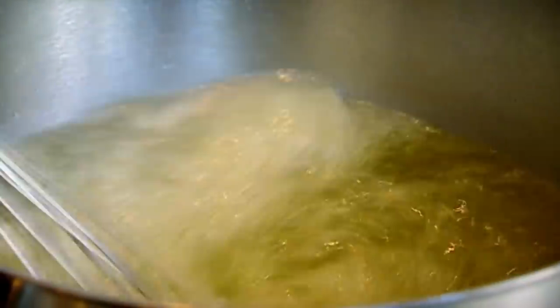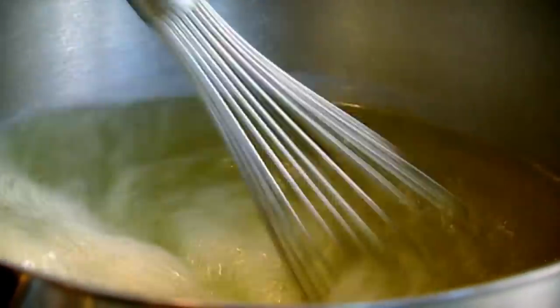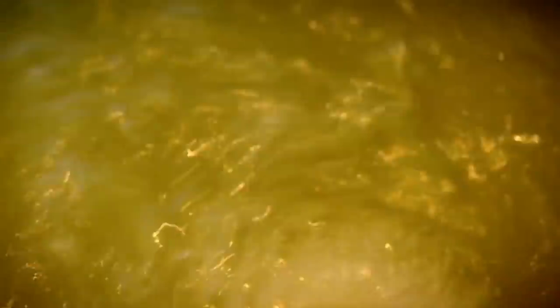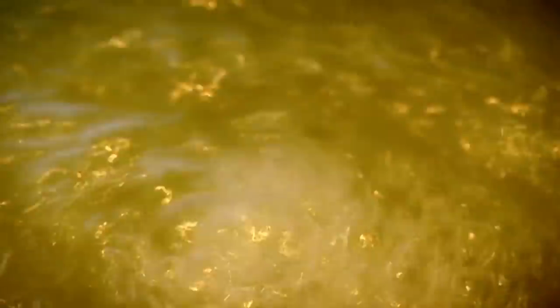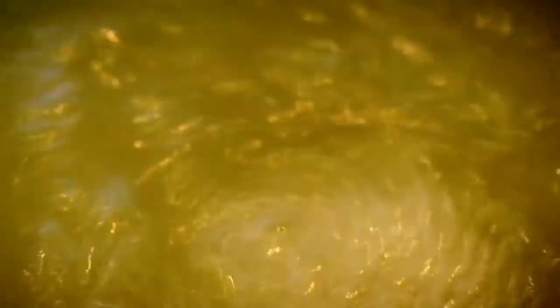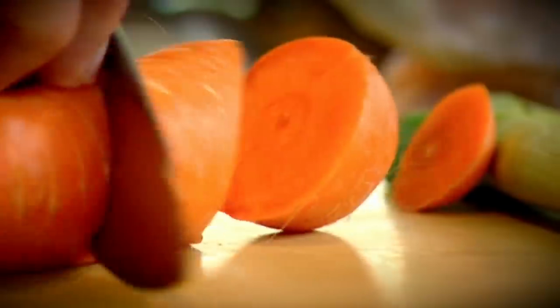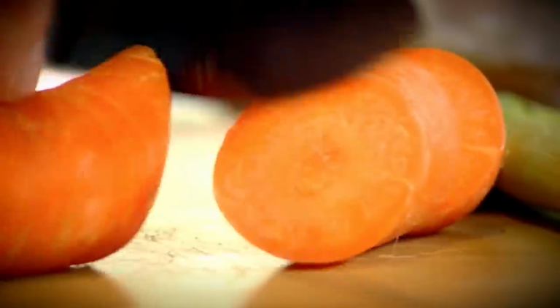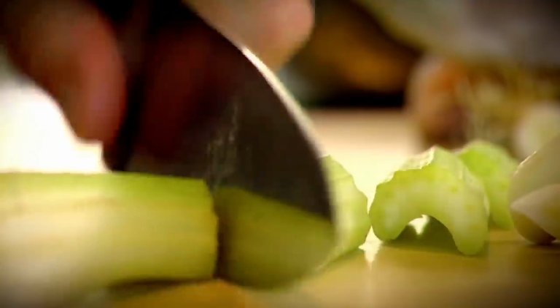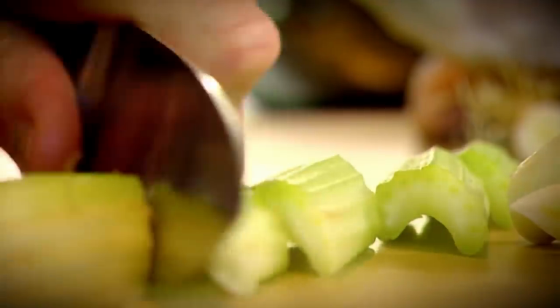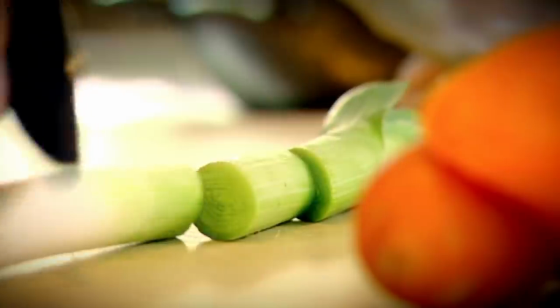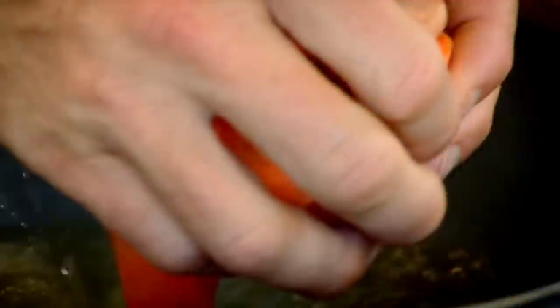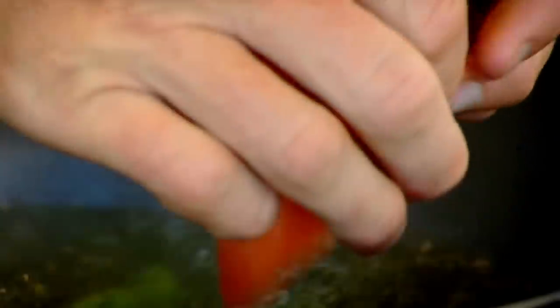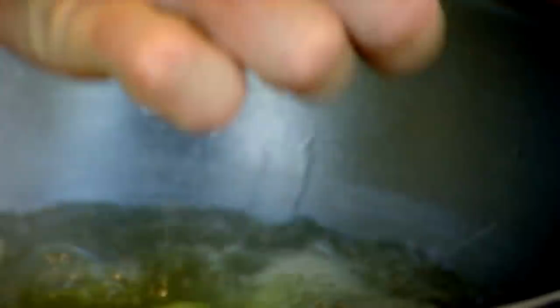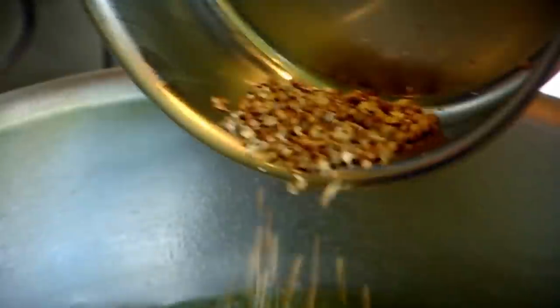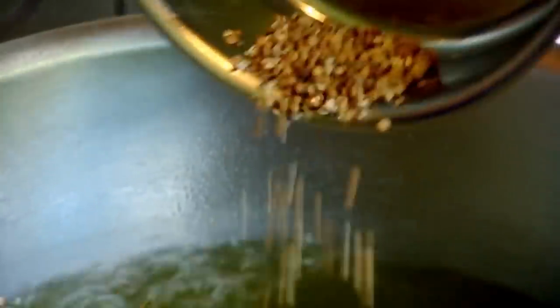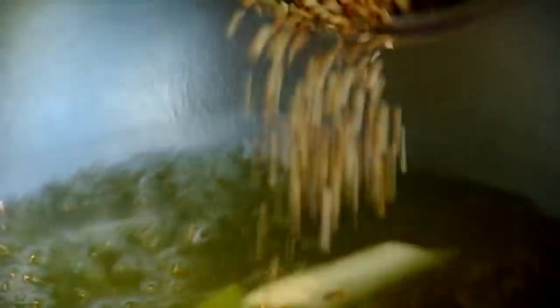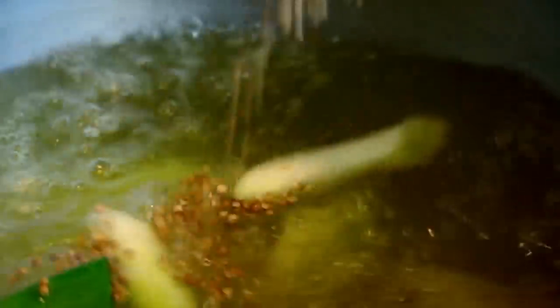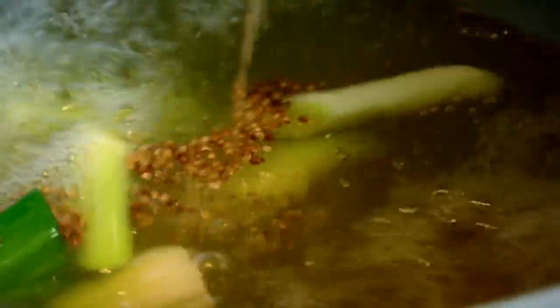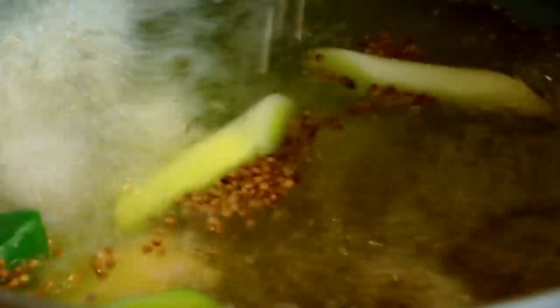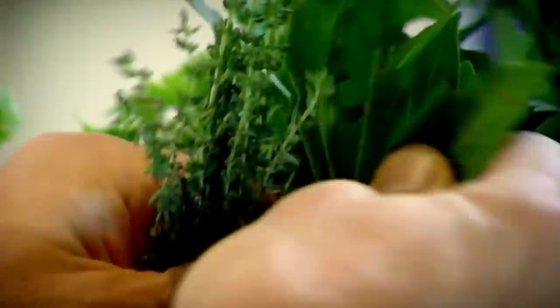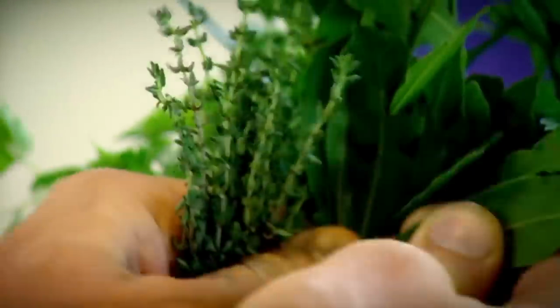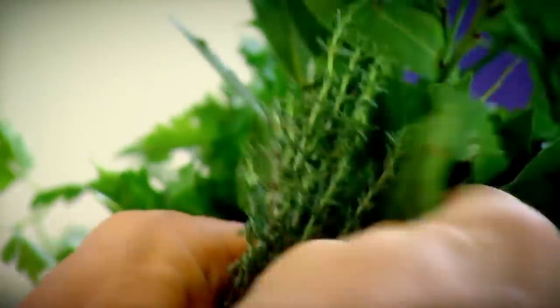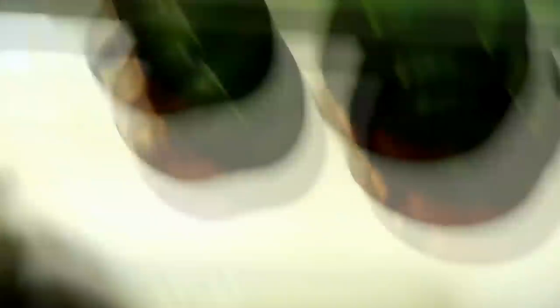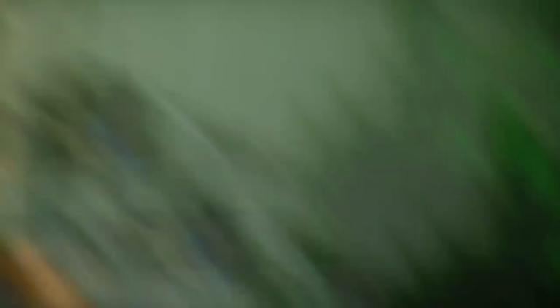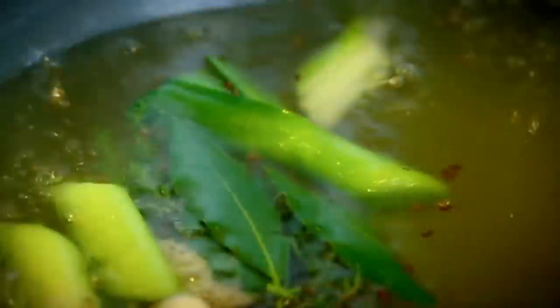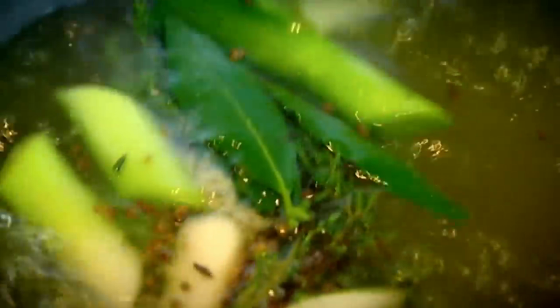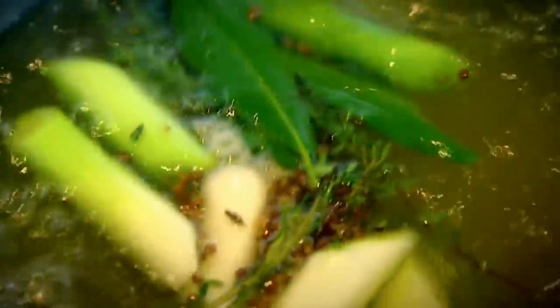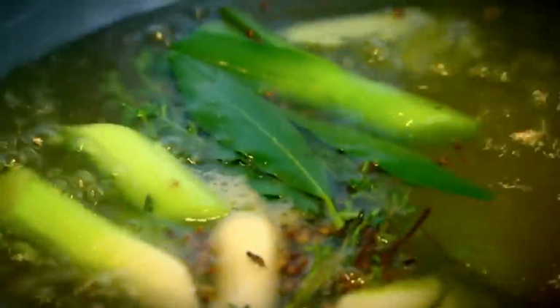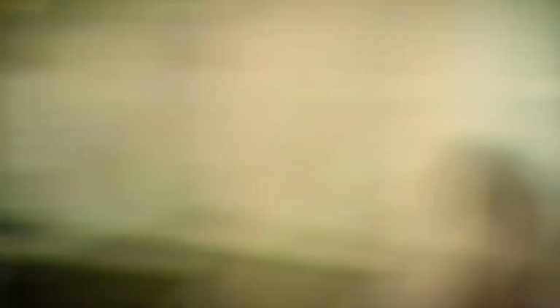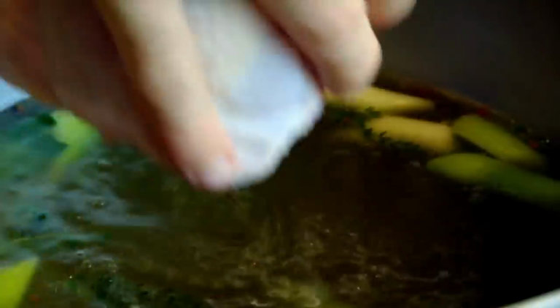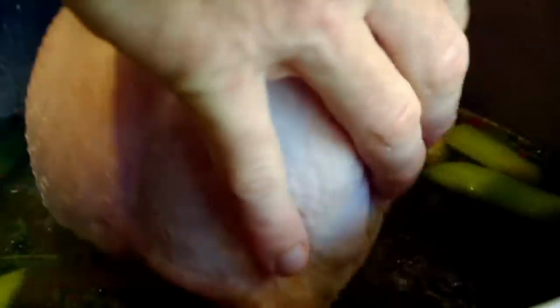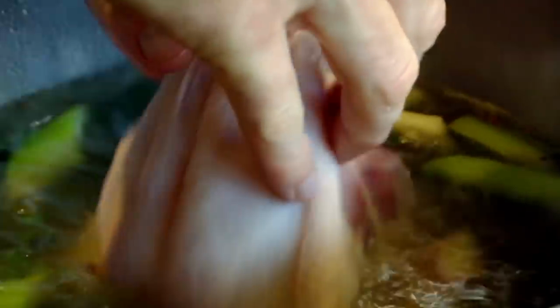Poaching stock: carrots, celery, leeks, pepper and coriander, thyme, bay leaf. Poach for 12 minutes.